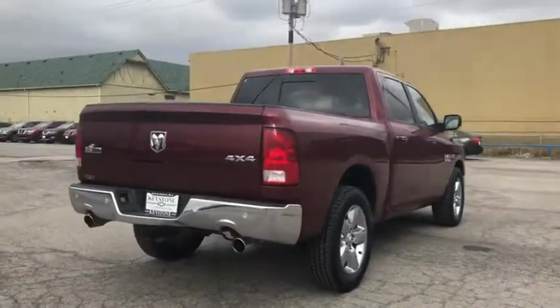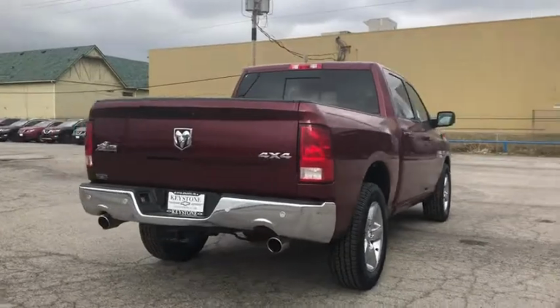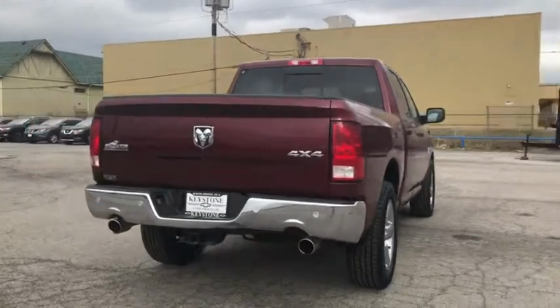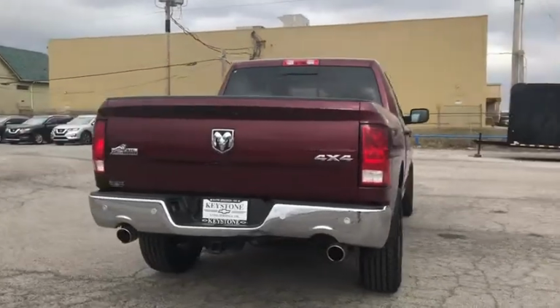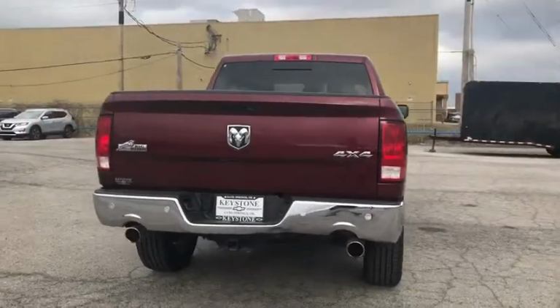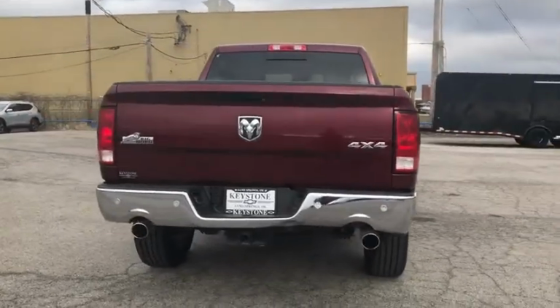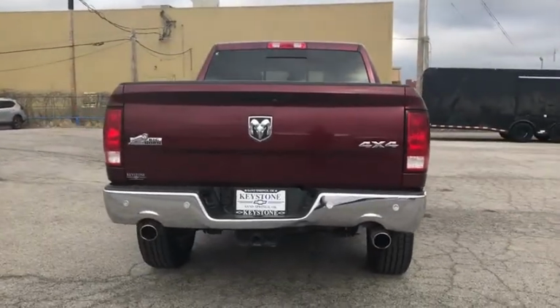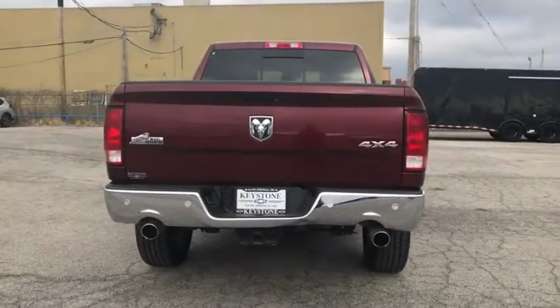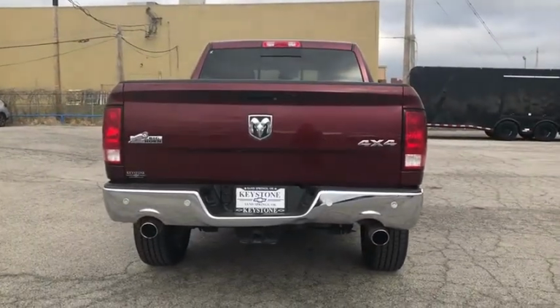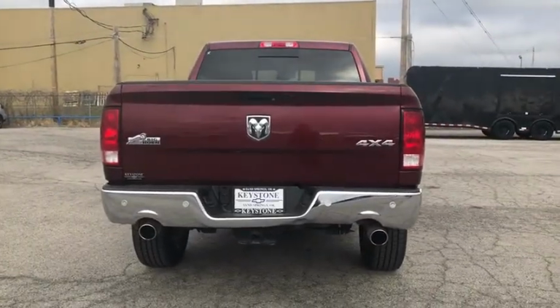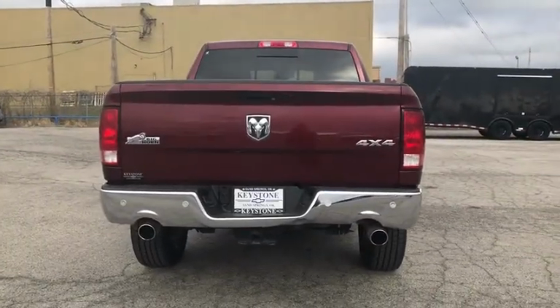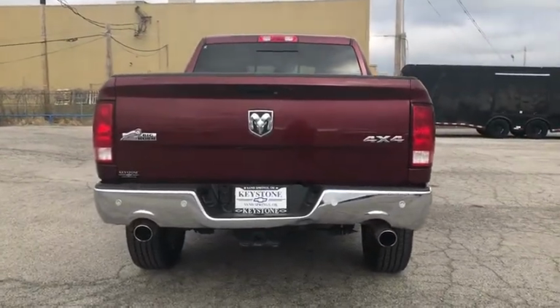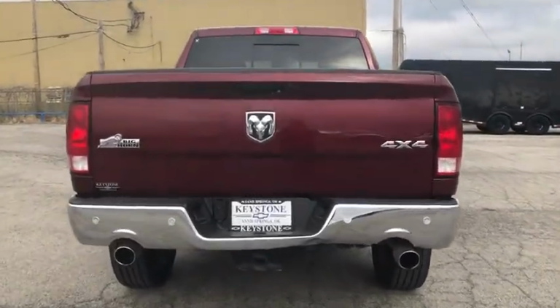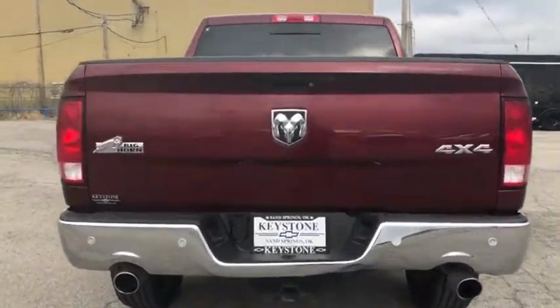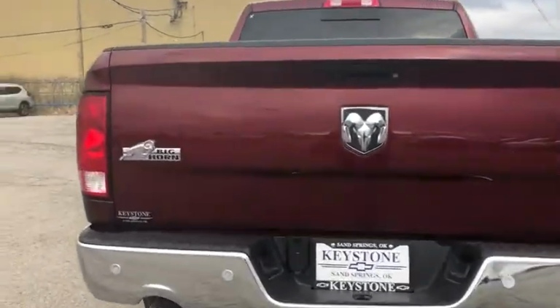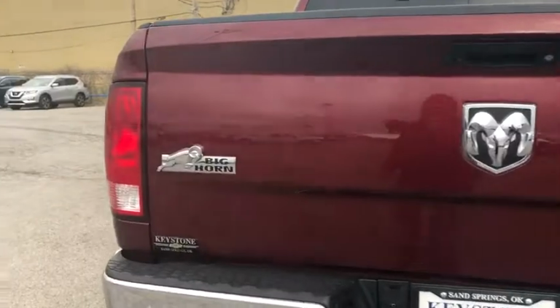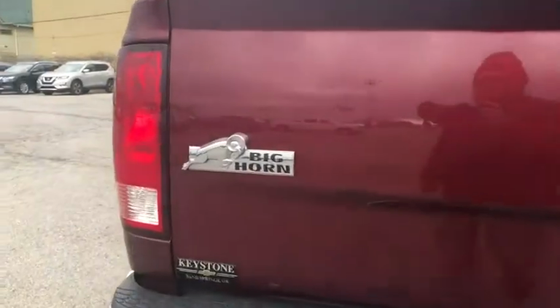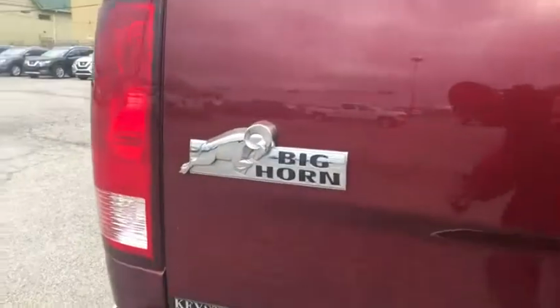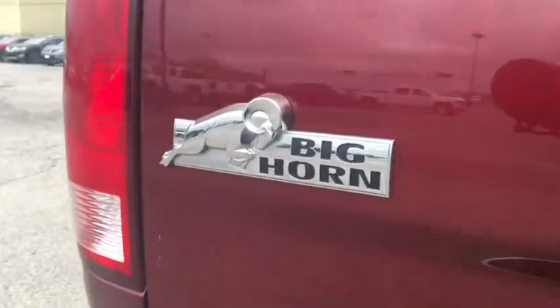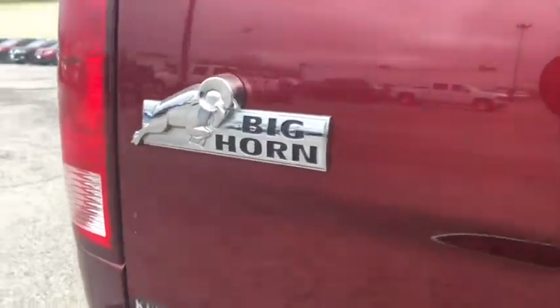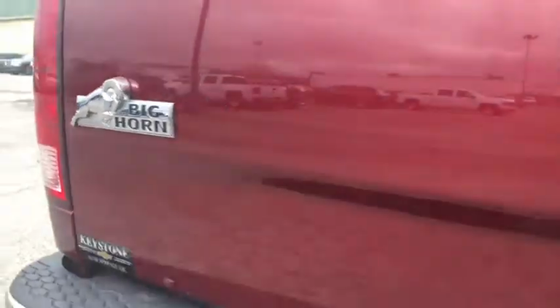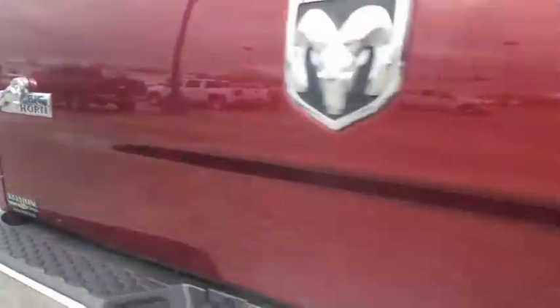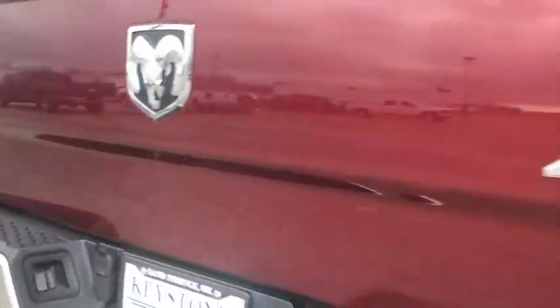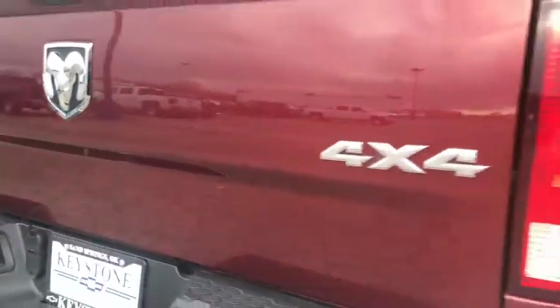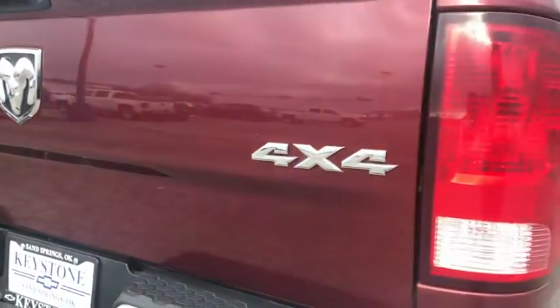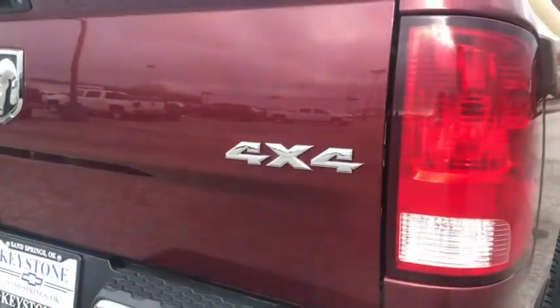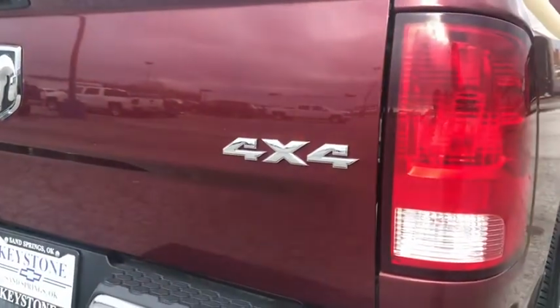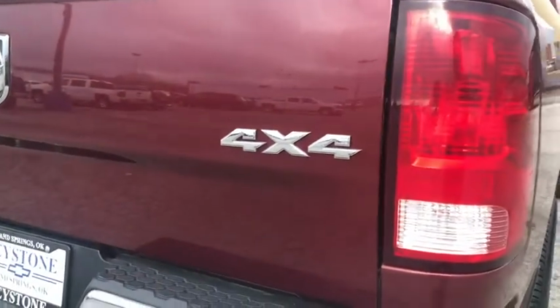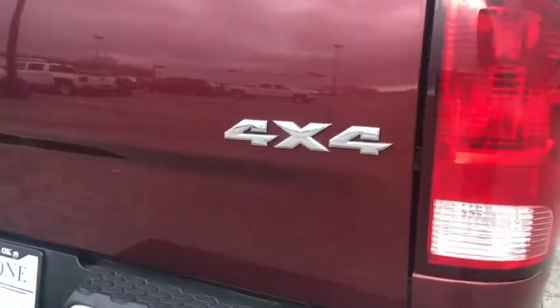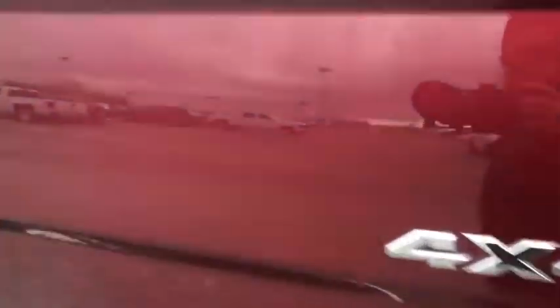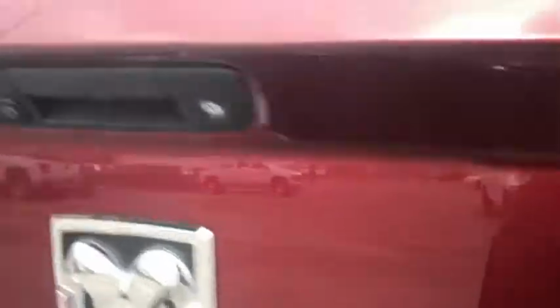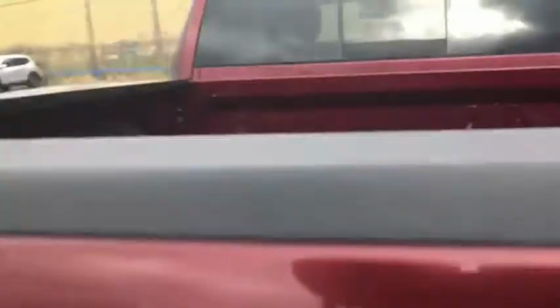This vehicle has less than 40,000 miles. Here are some of this vehicle's great options: tow hitch, keyless entry, electronic stability control, clock, fog lamps, and trip computer.